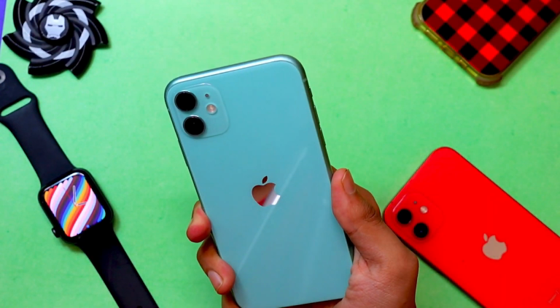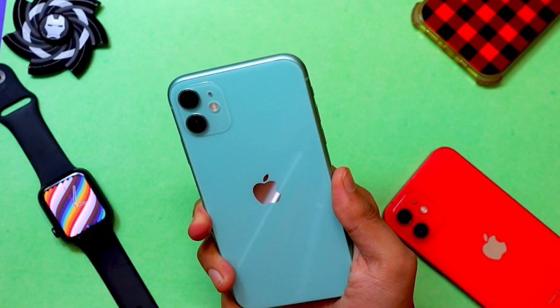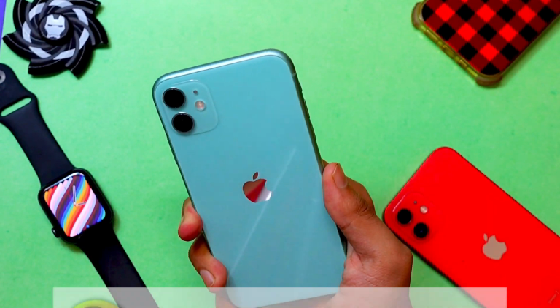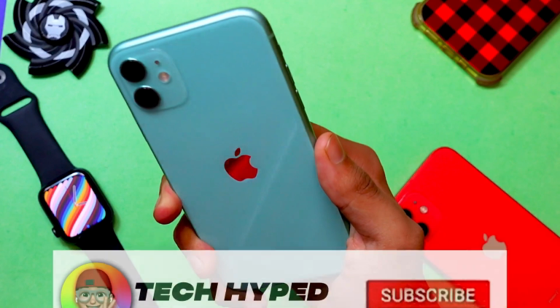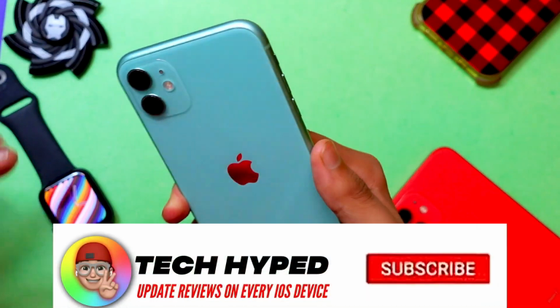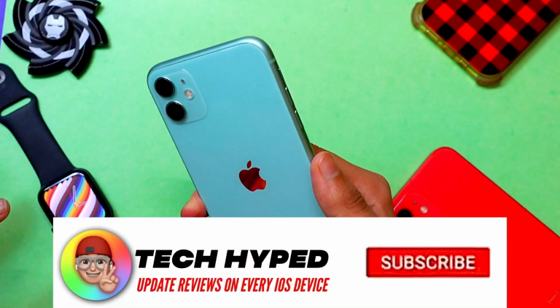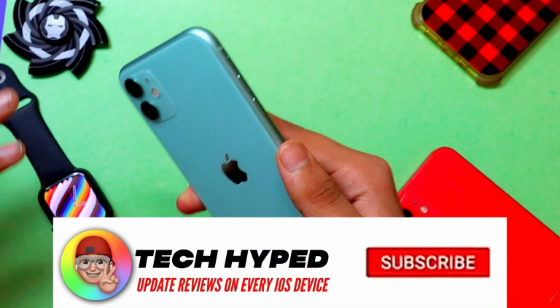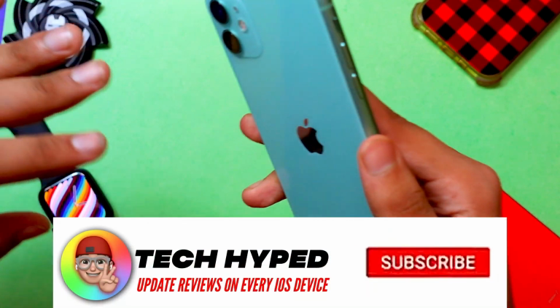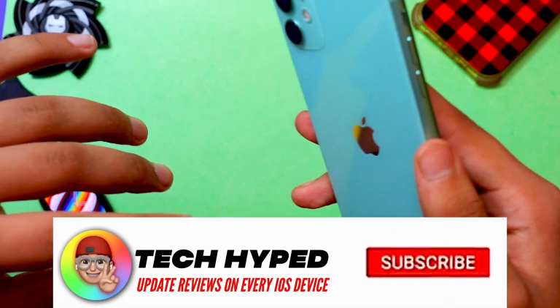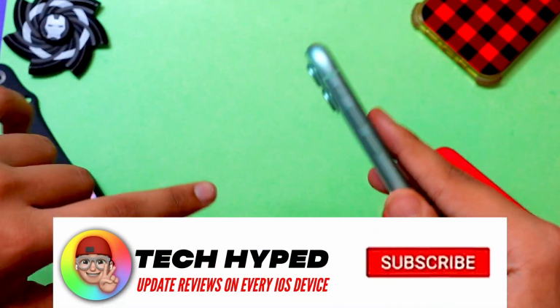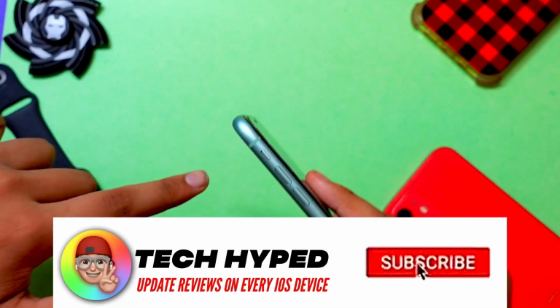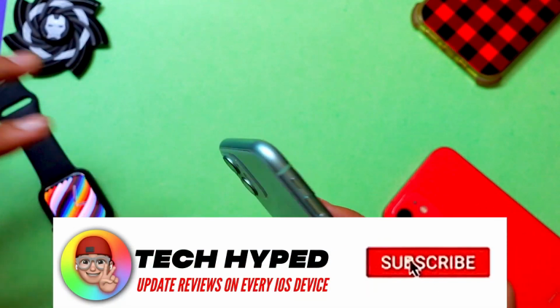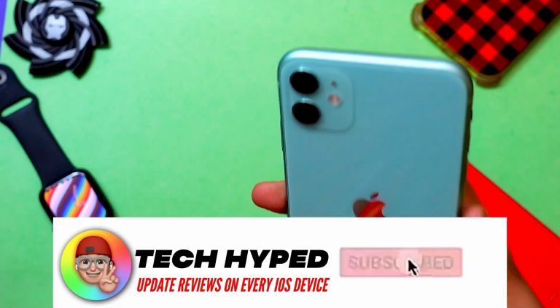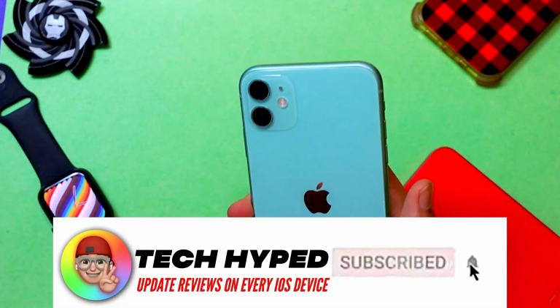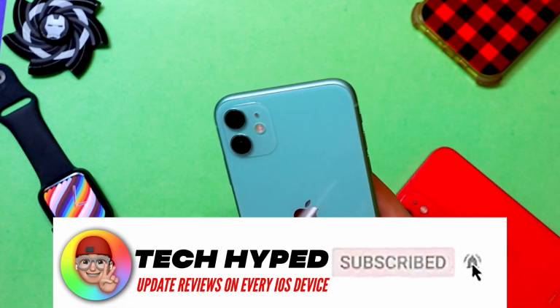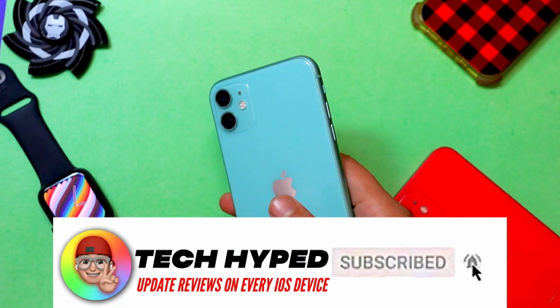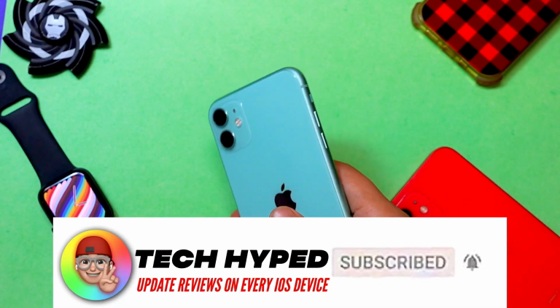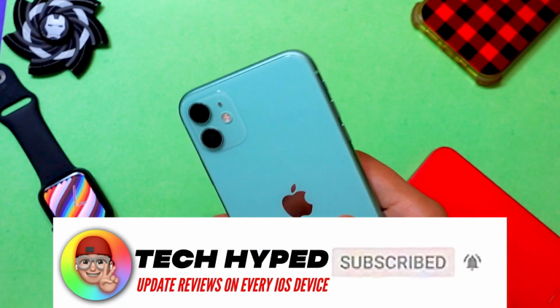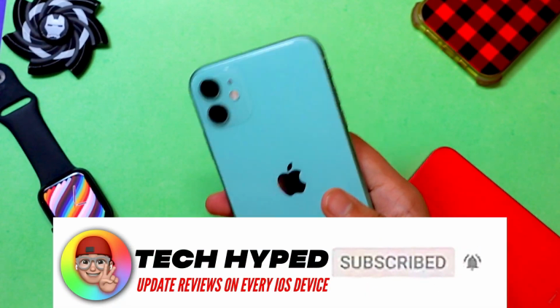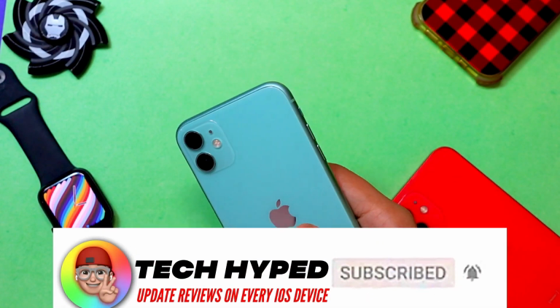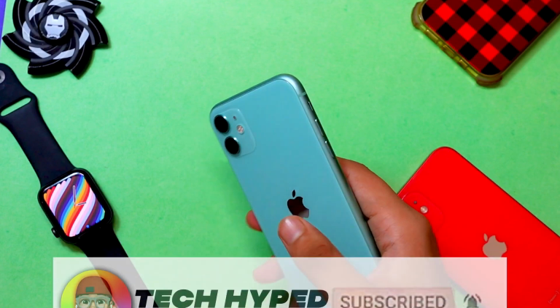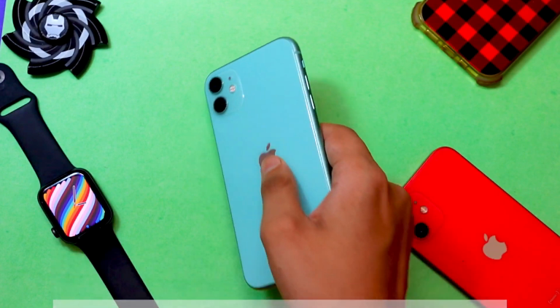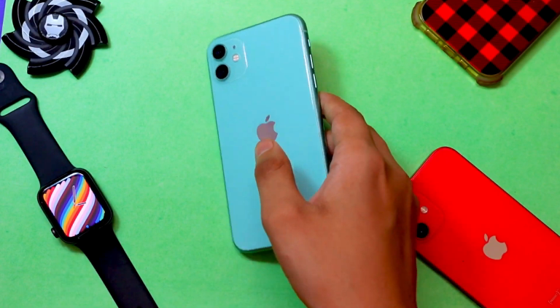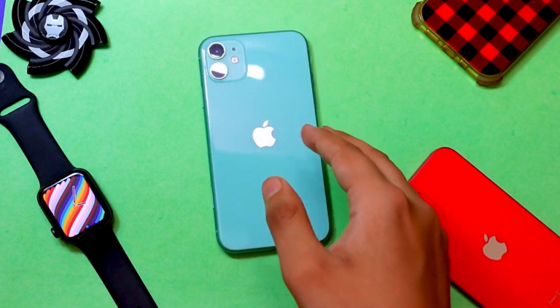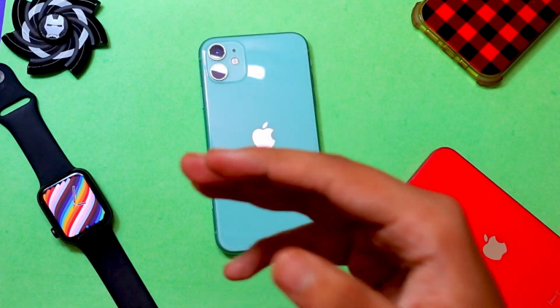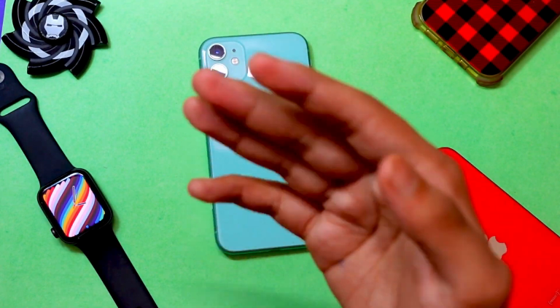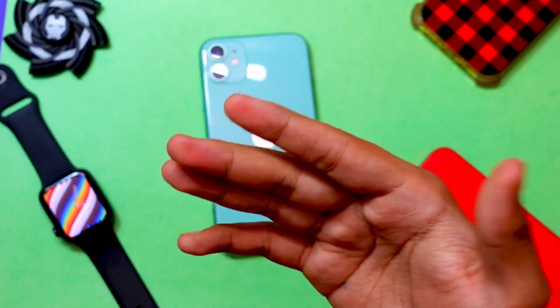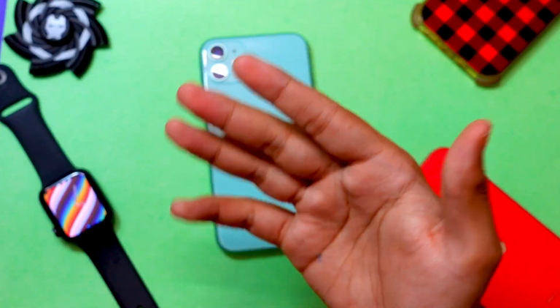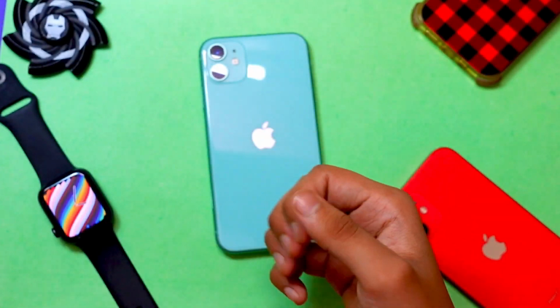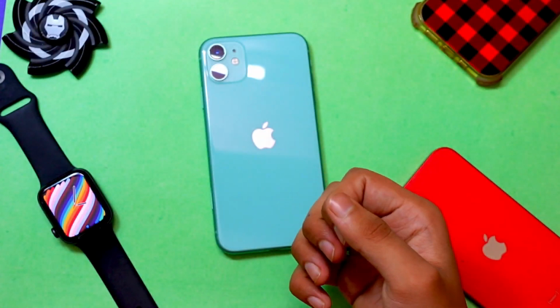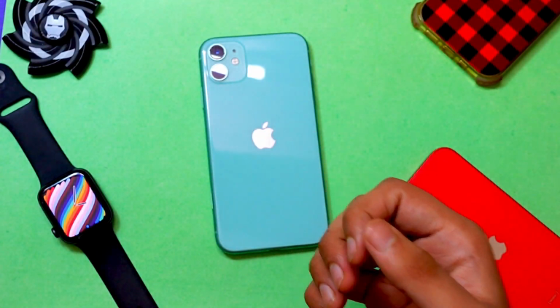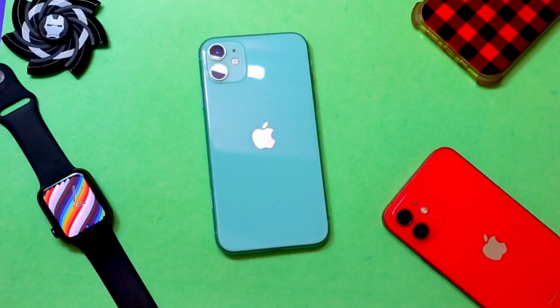Thank you so much for watching this video. It's really awesome that you stuck till the end. Consider subscribing to the channel for more videos like these — I'll see you all in the very next episode.